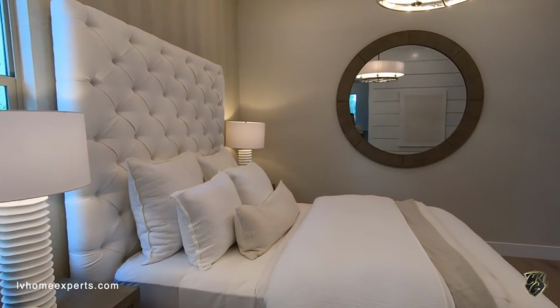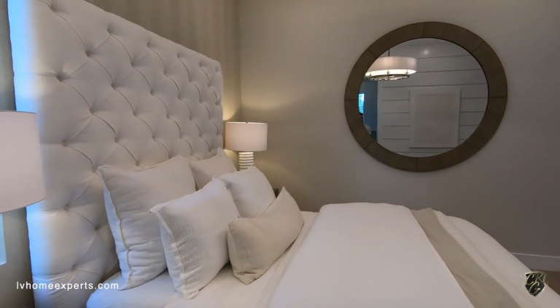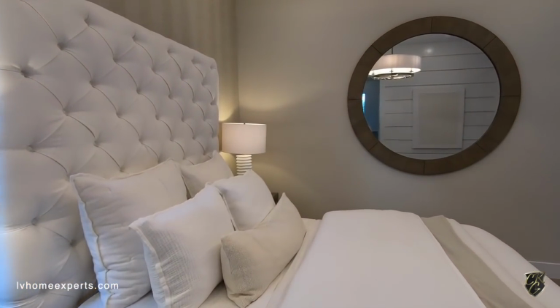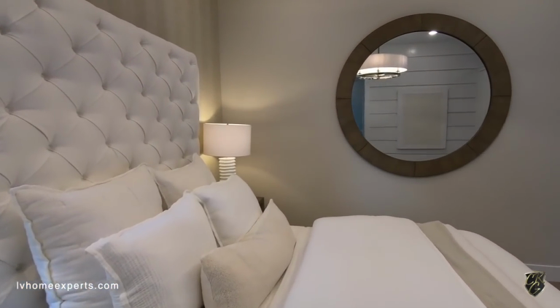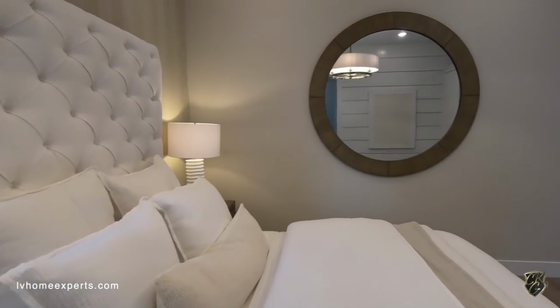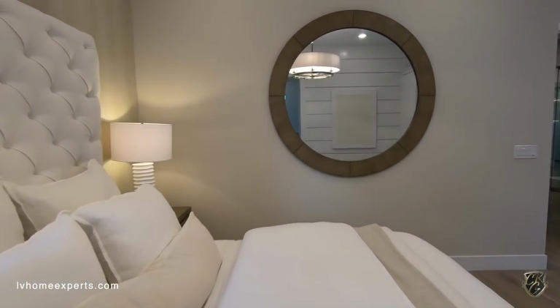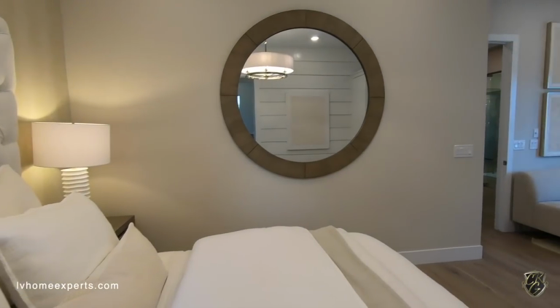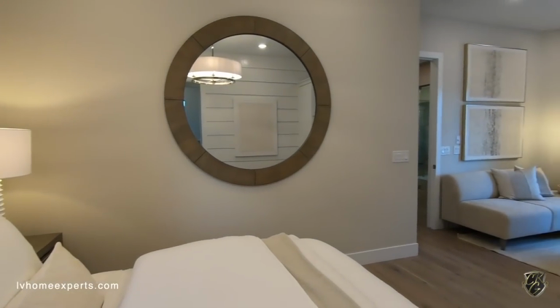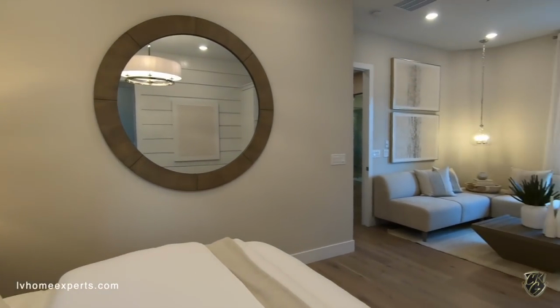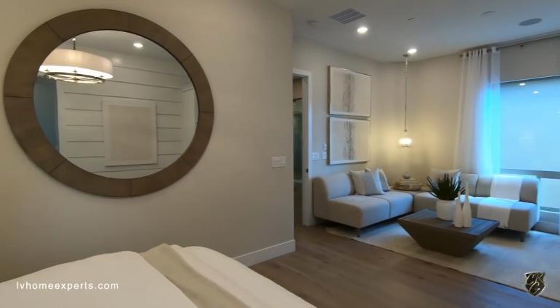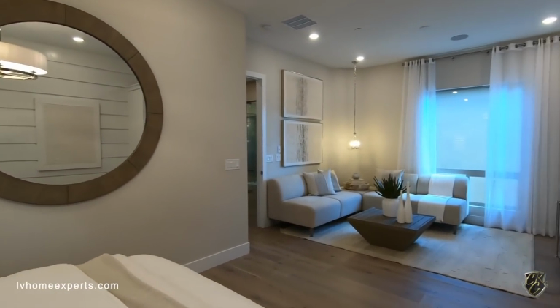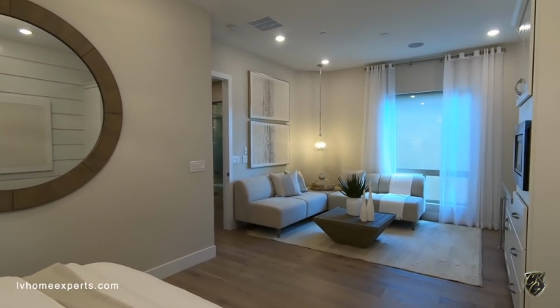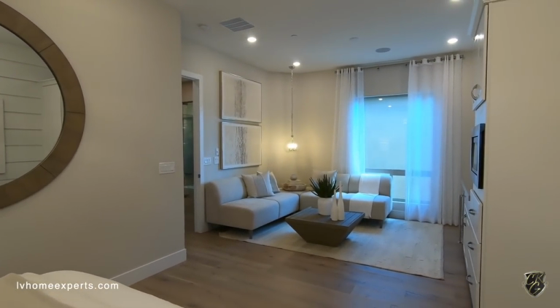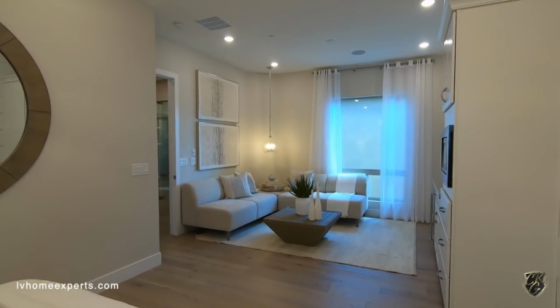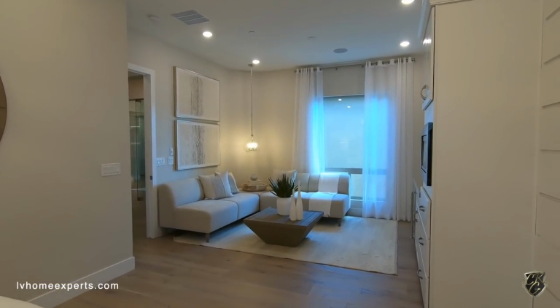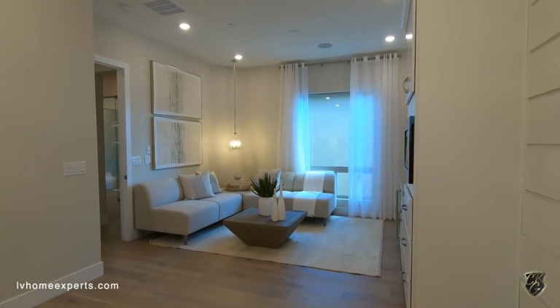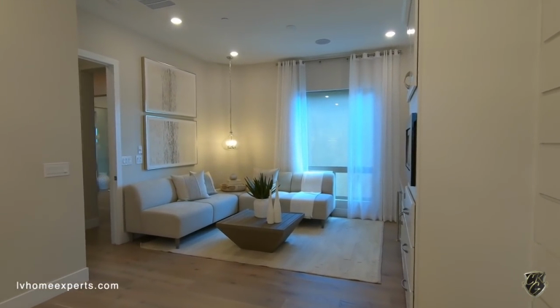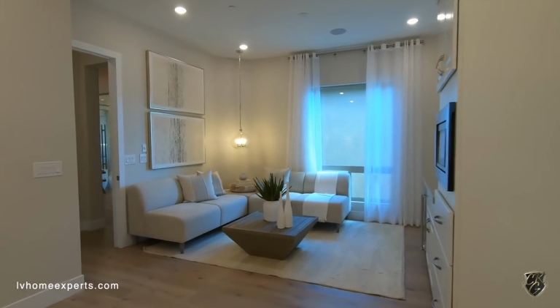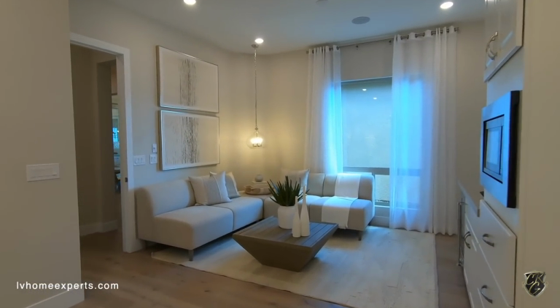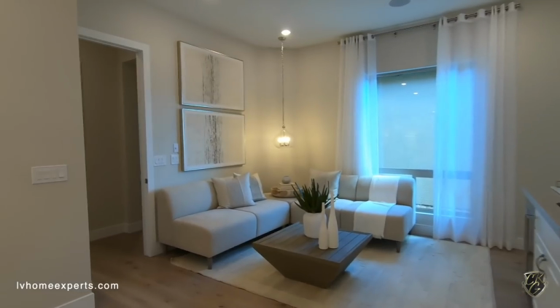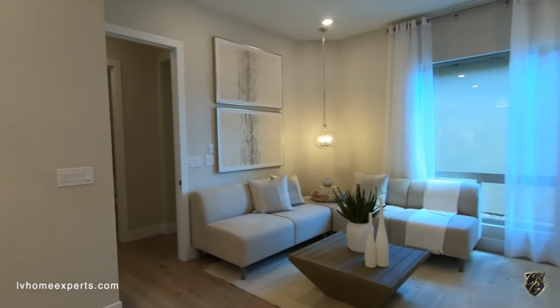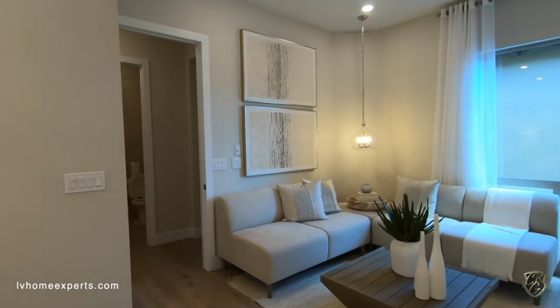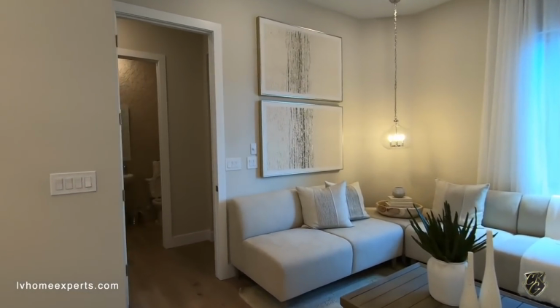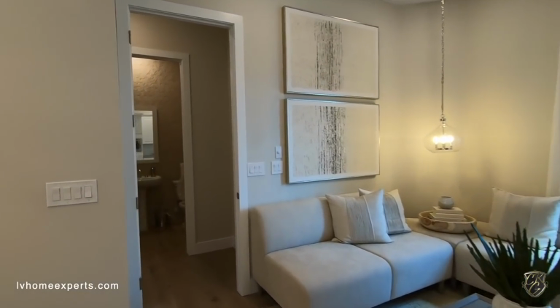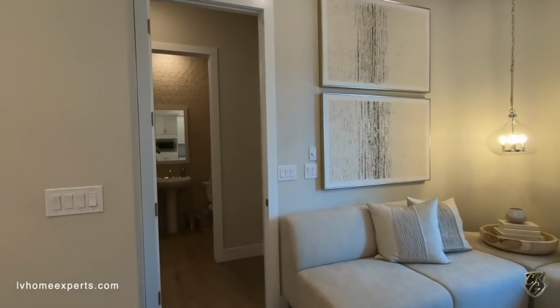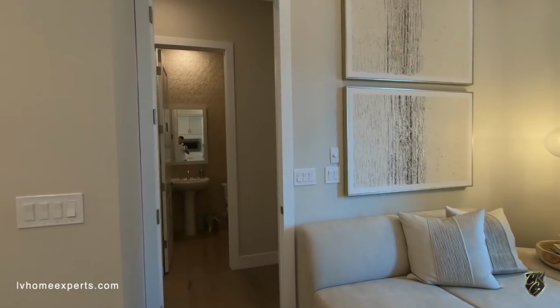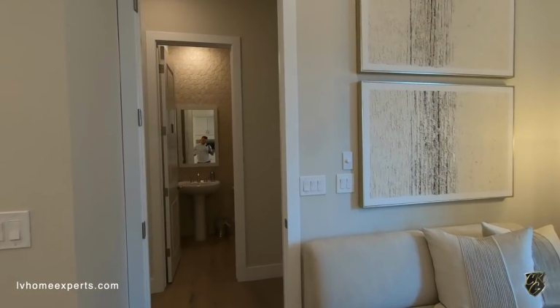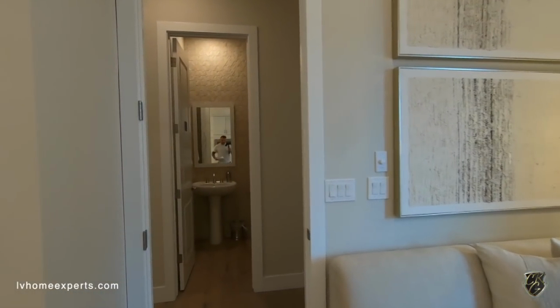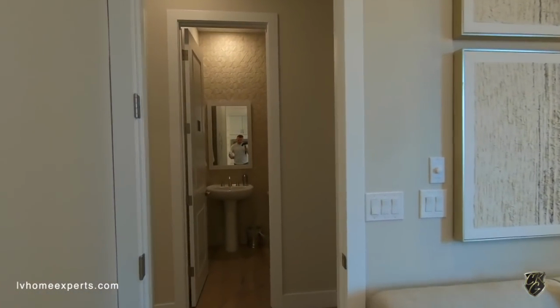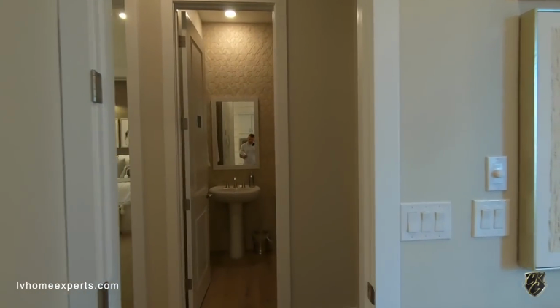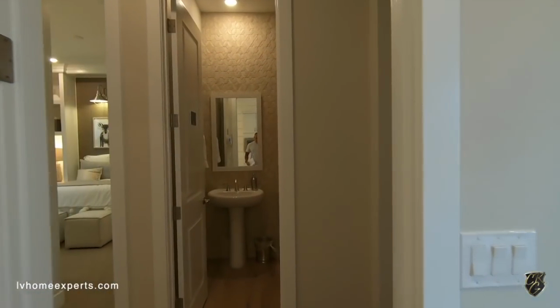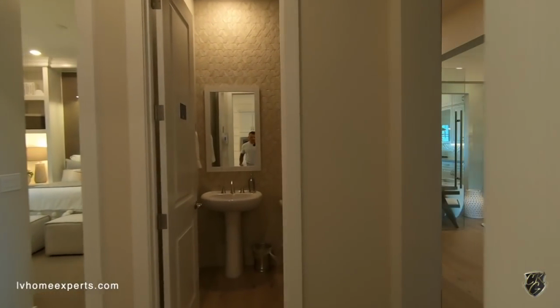It looks like this room has surround sound, so this is going to be a pretty premium configuration for this model. Let's go out to the kitchen area and the main living space.